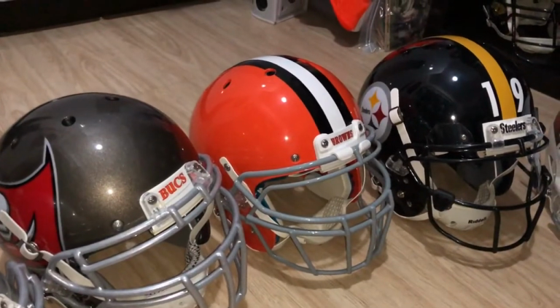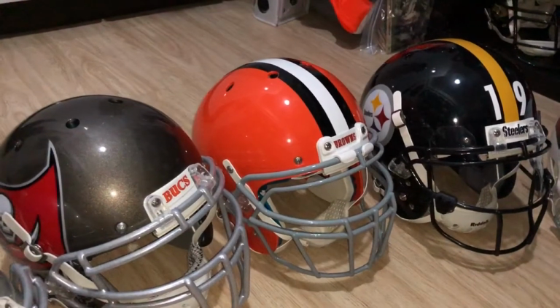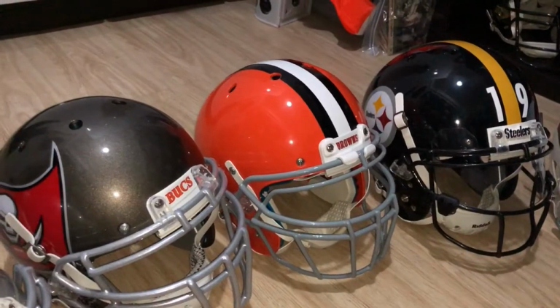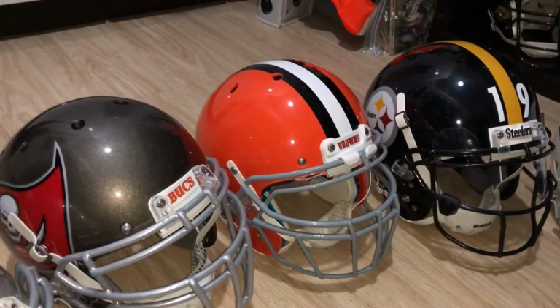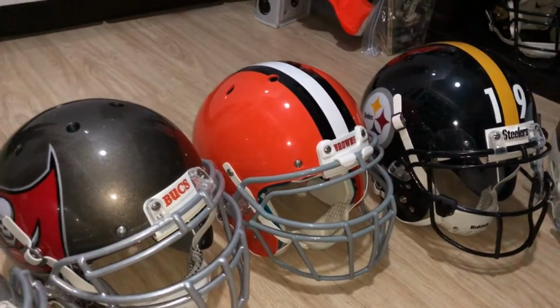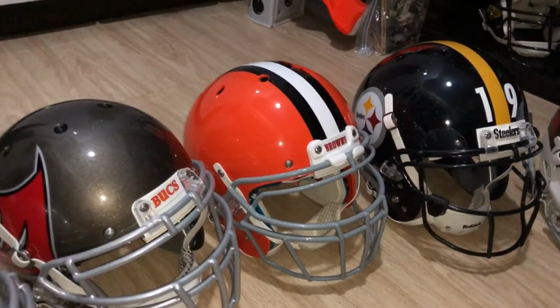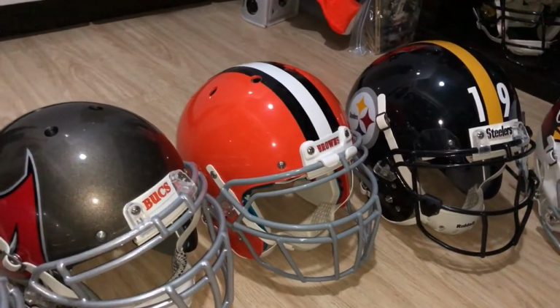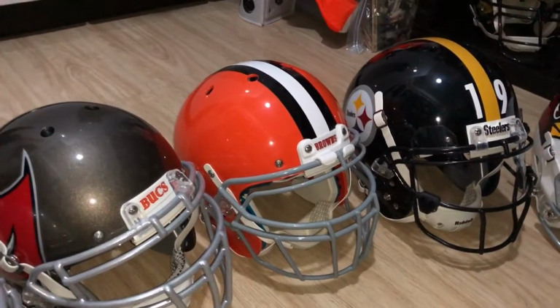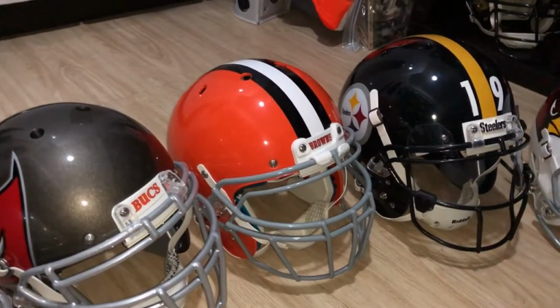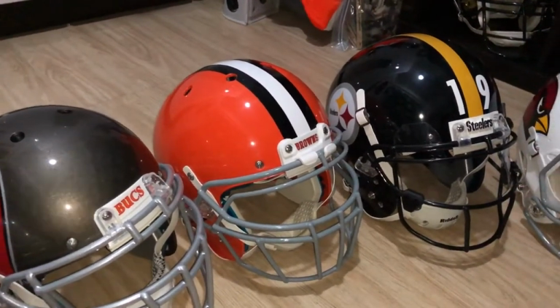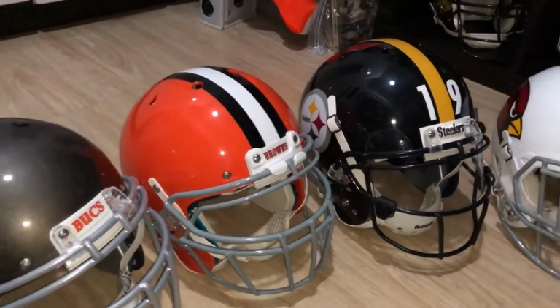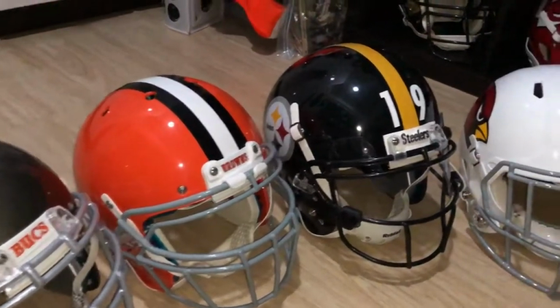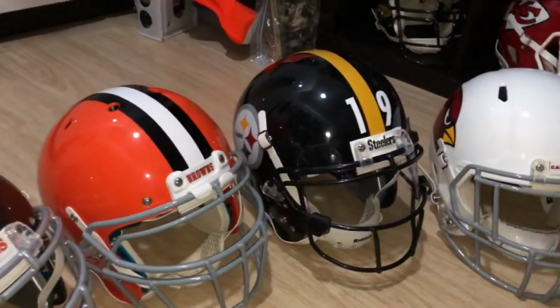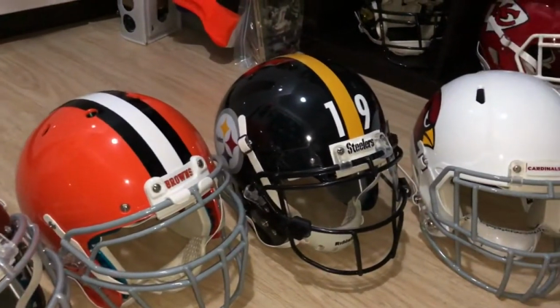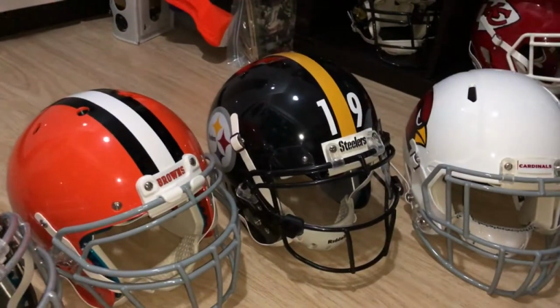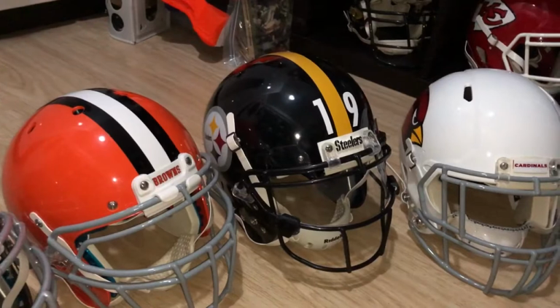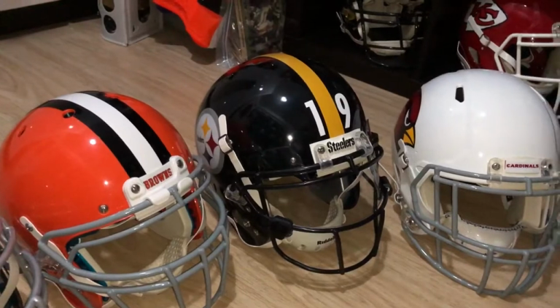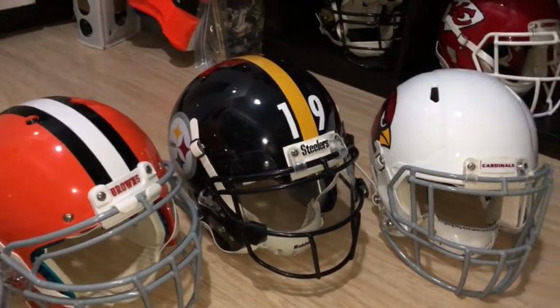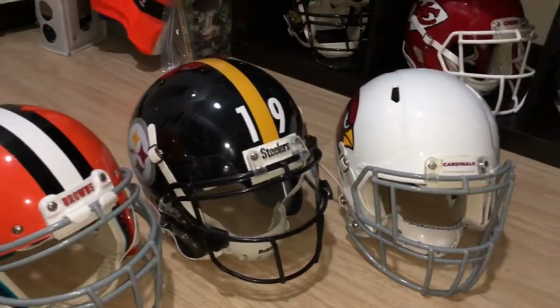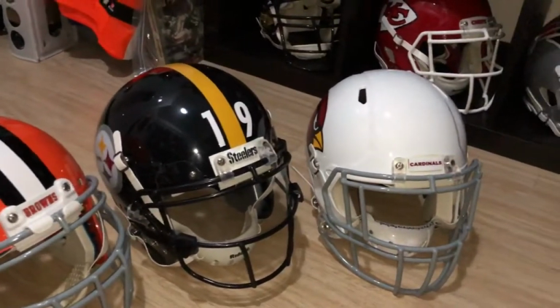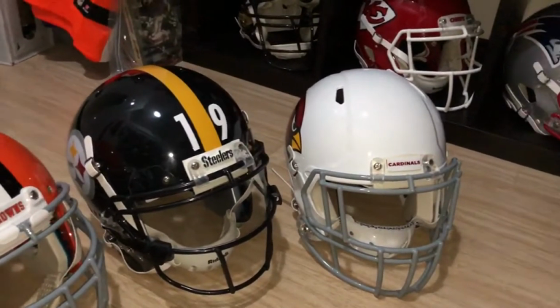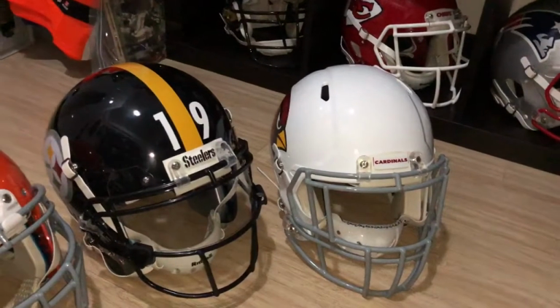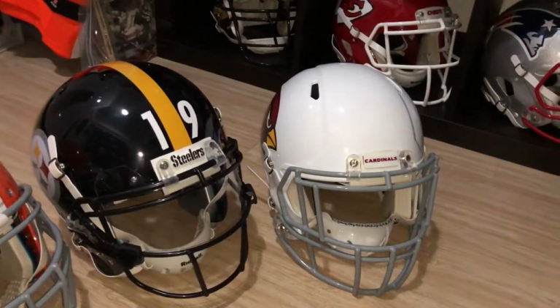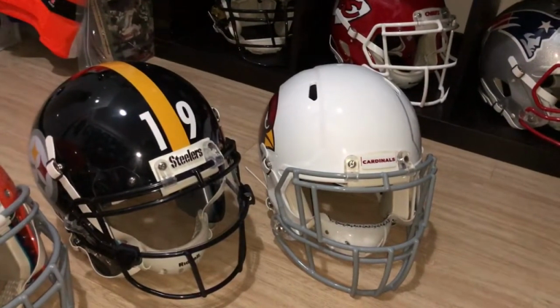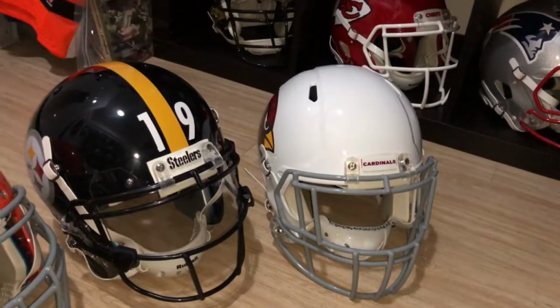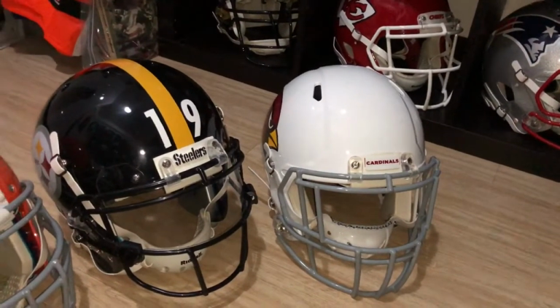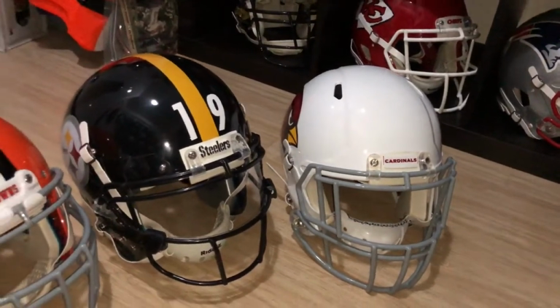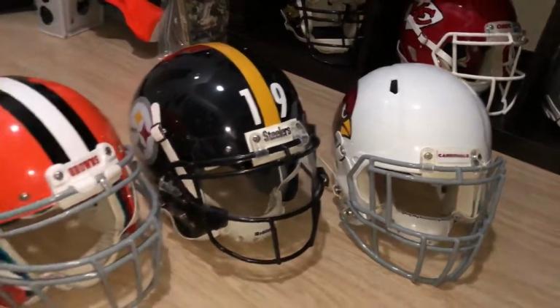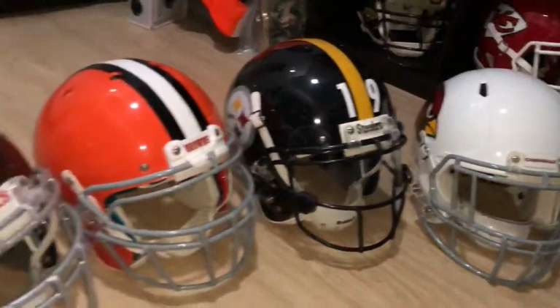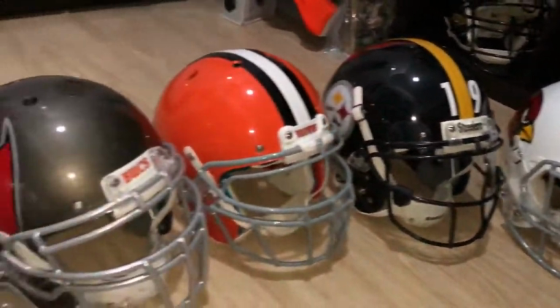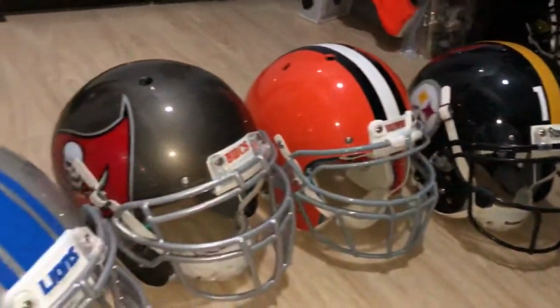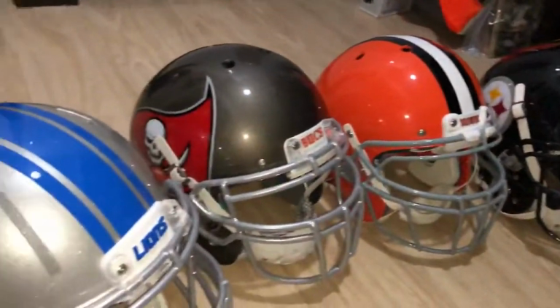Updated my Cleveland helmet. New Steelers helmet, and I don't recall if I included the Cardinals in any videos.